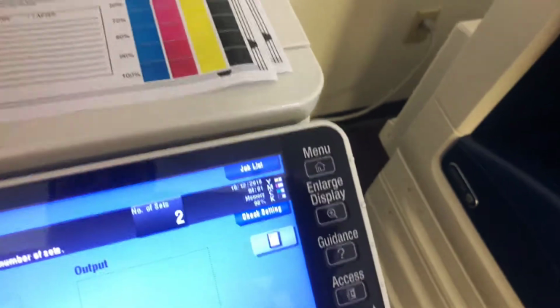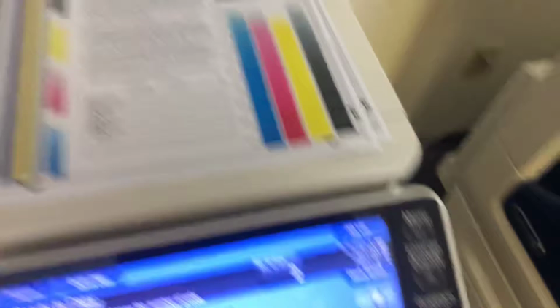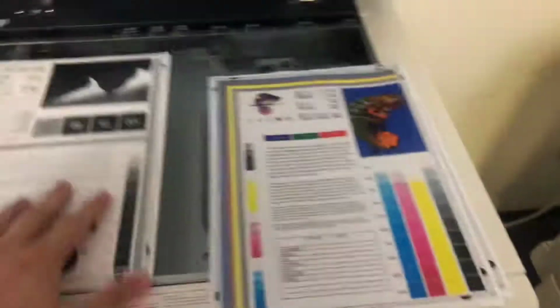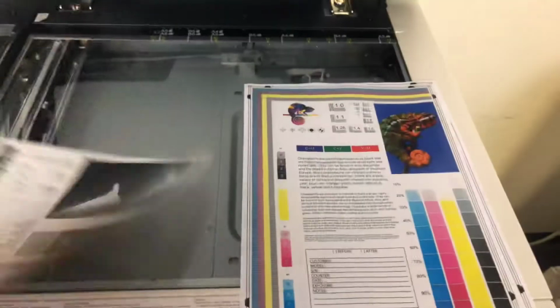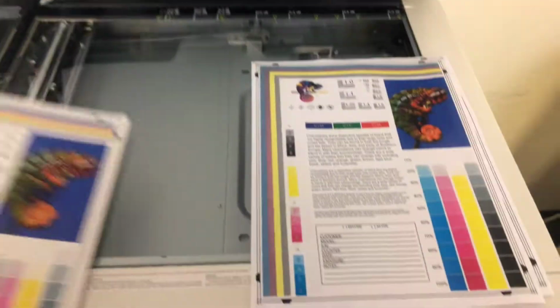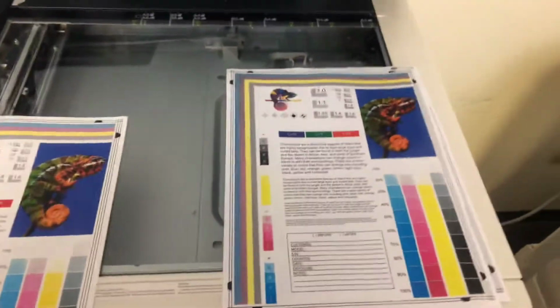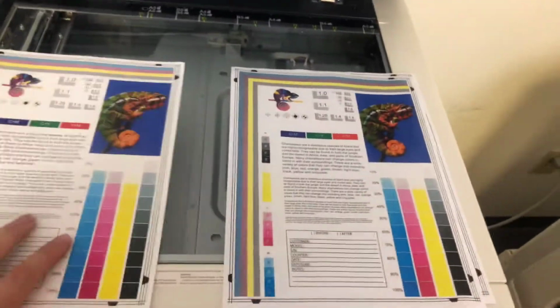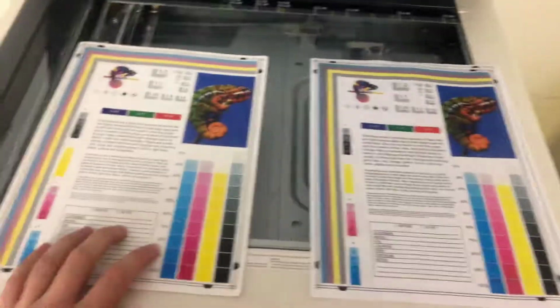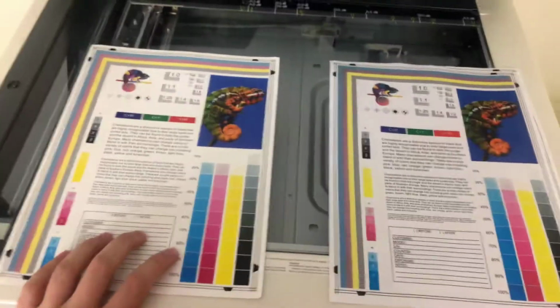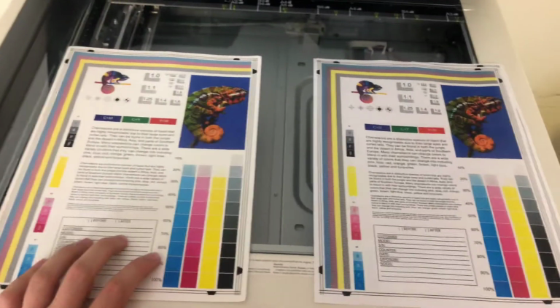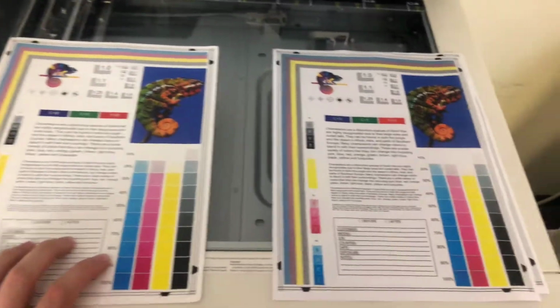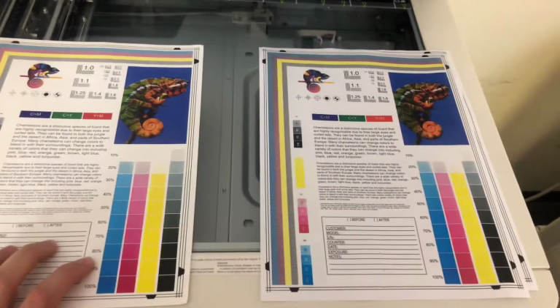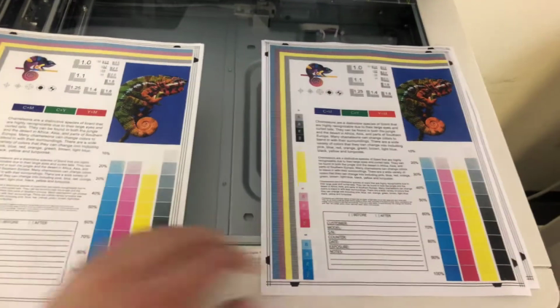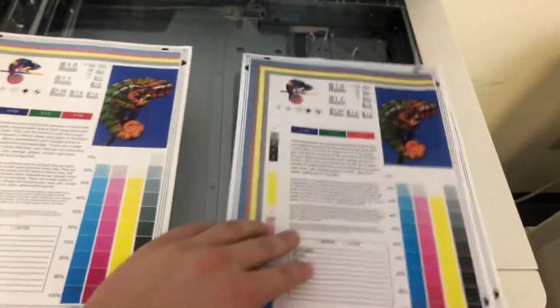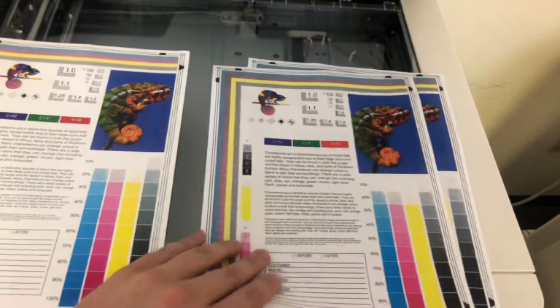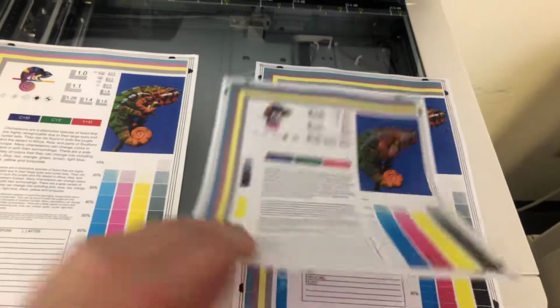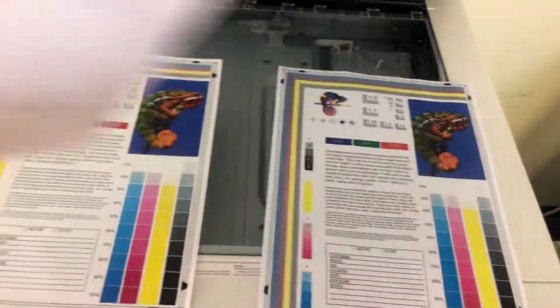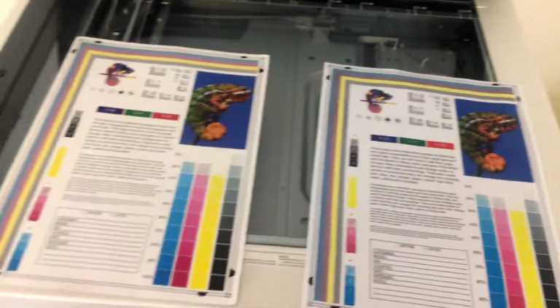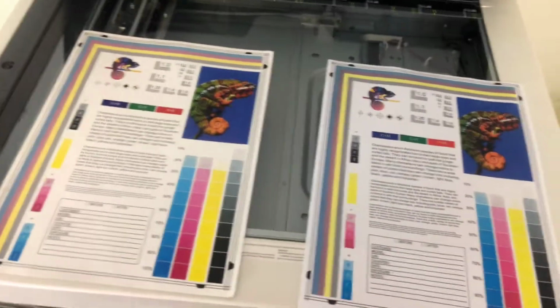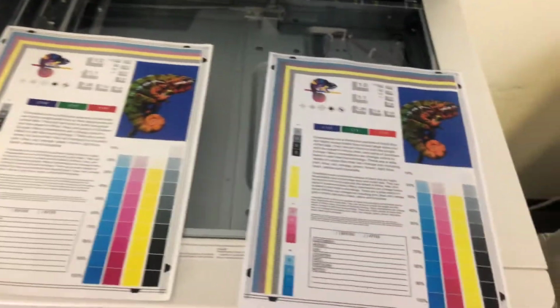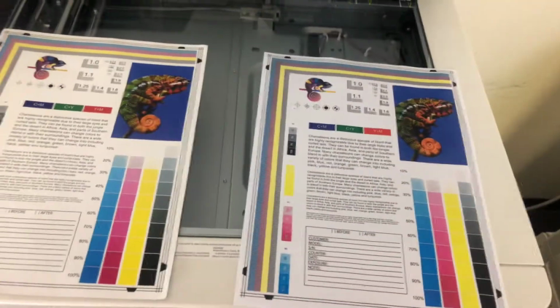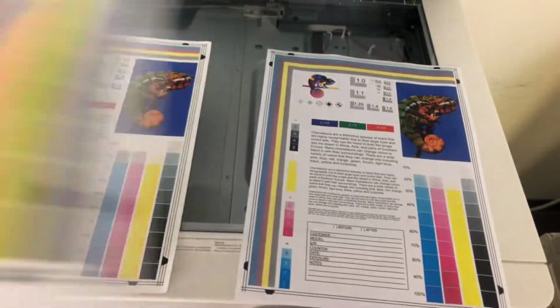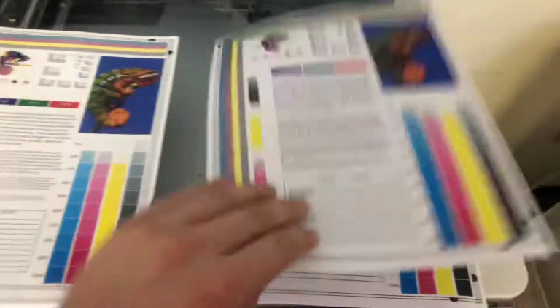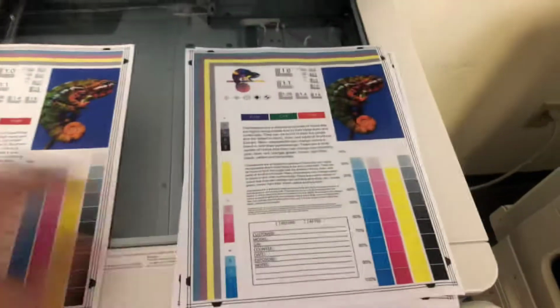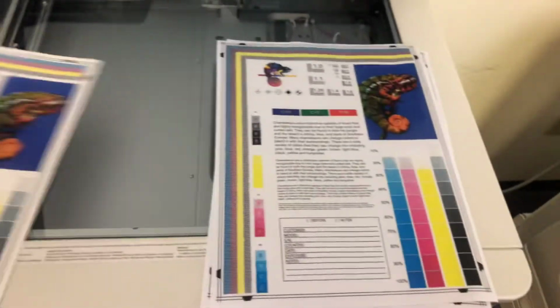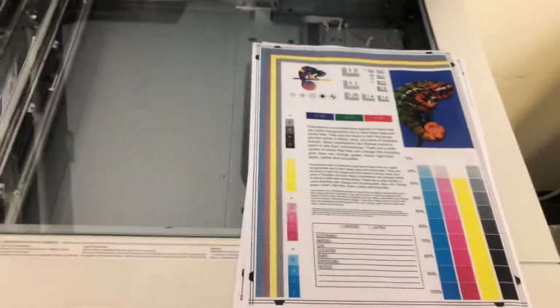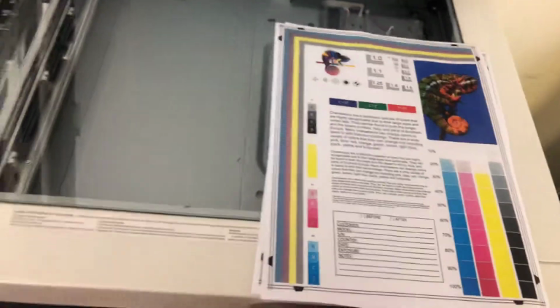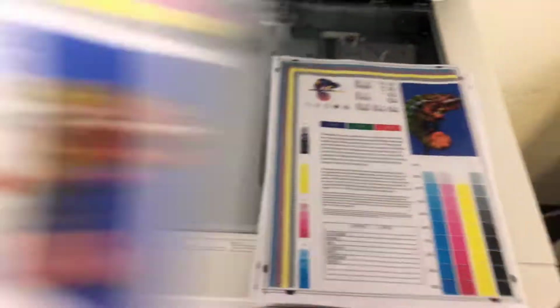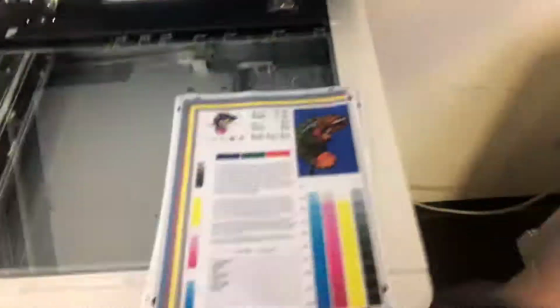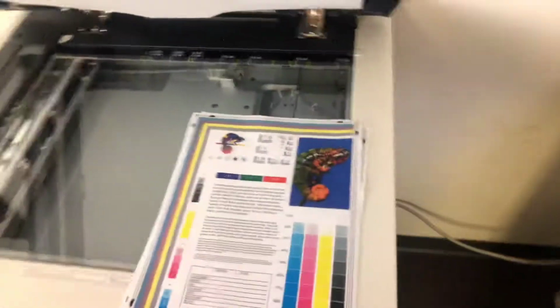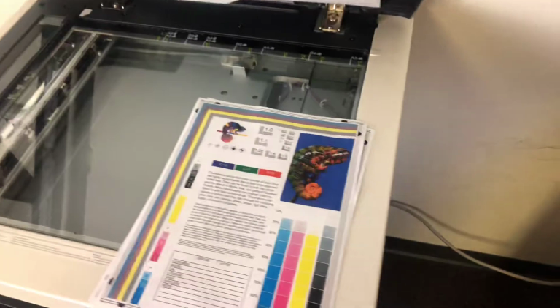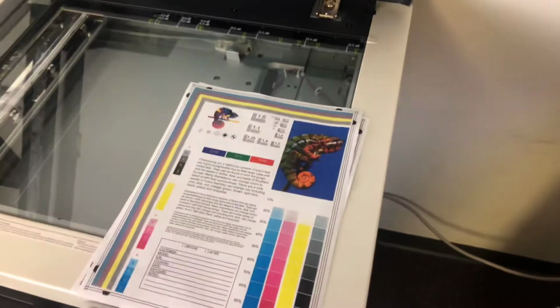Now we'll place the test copies in the glass next to our chart, and as you can see, a good color image on this machine.